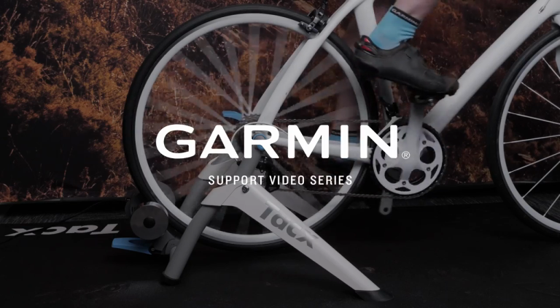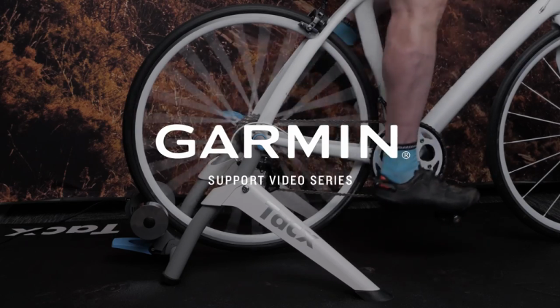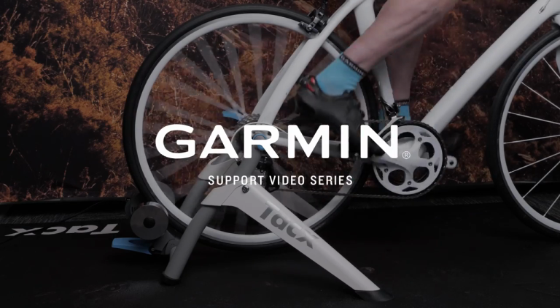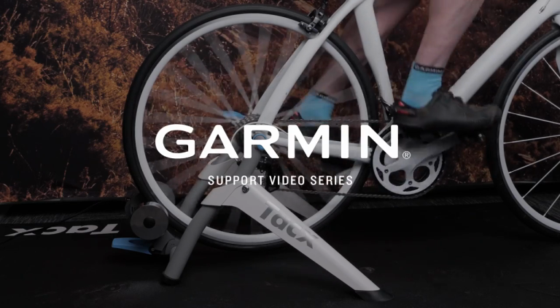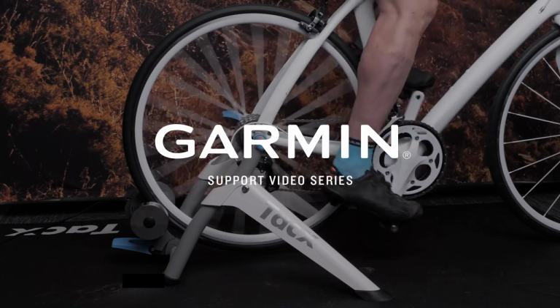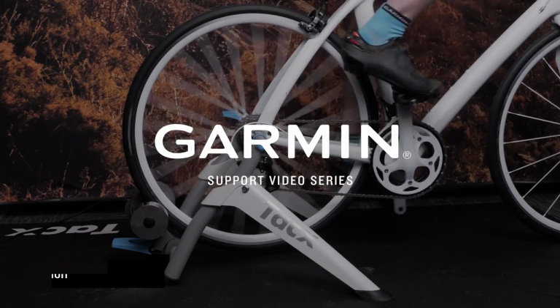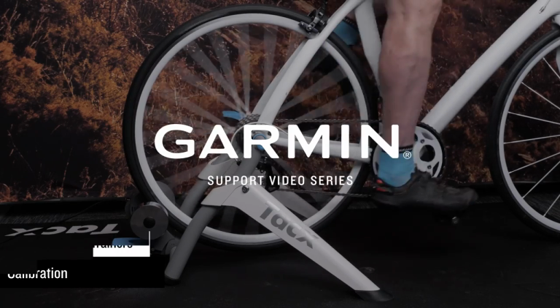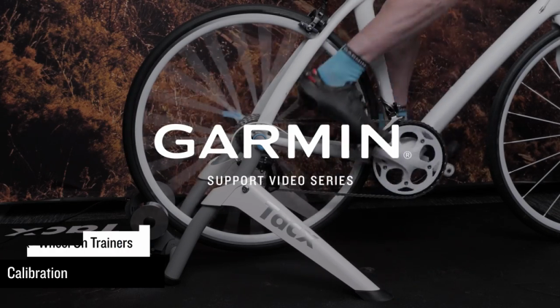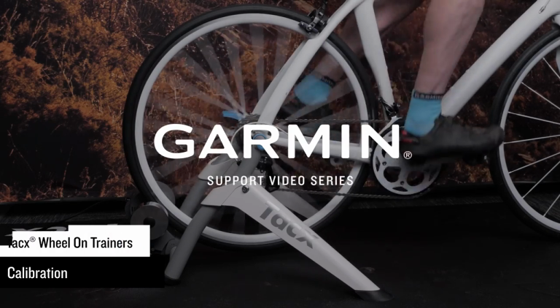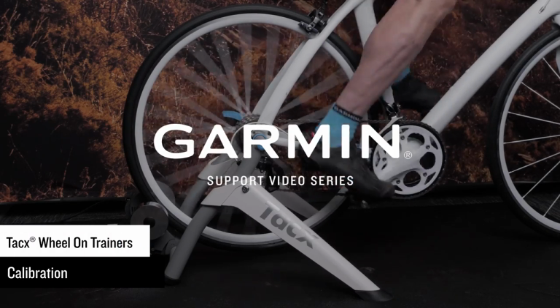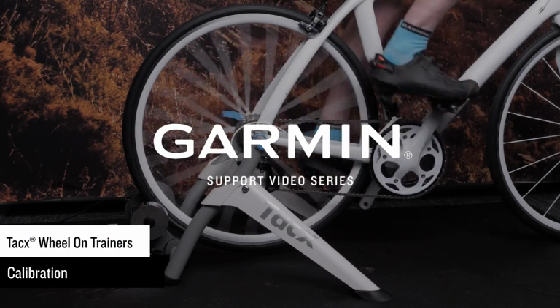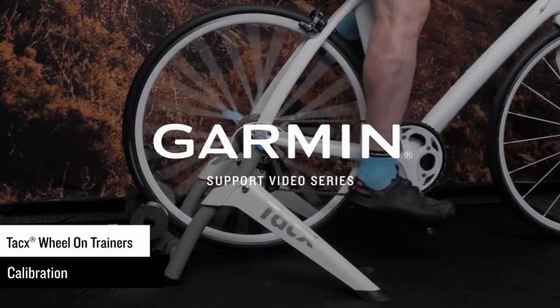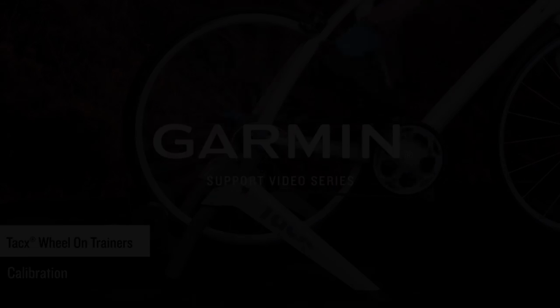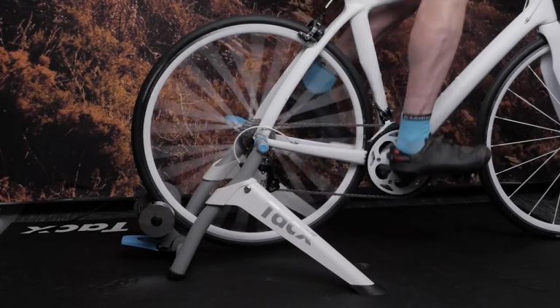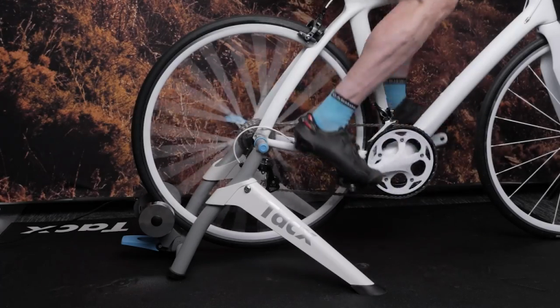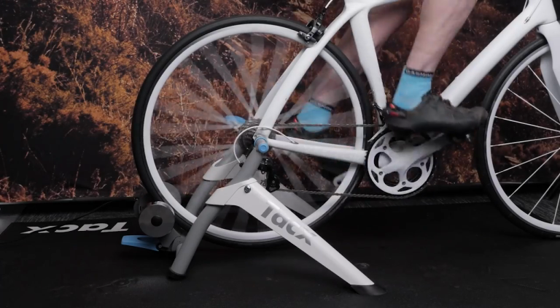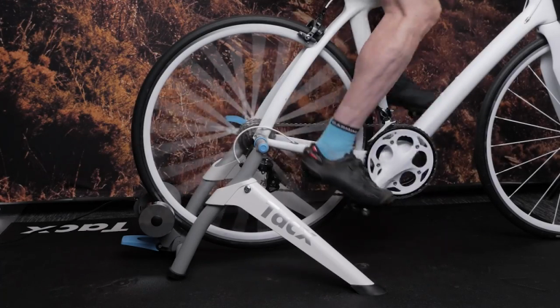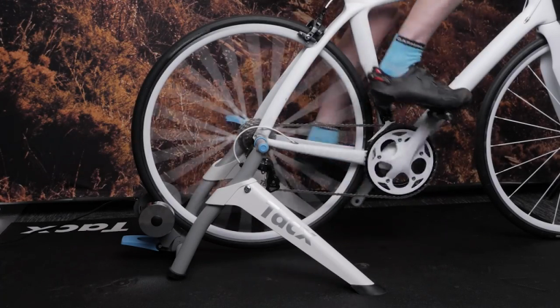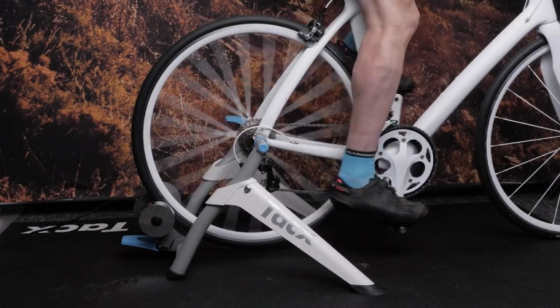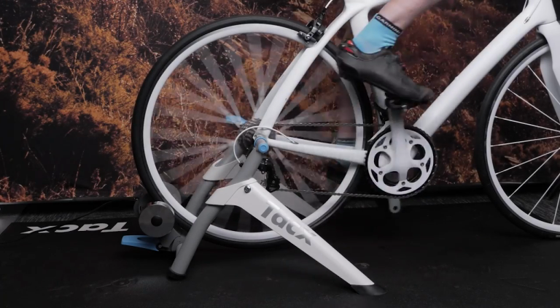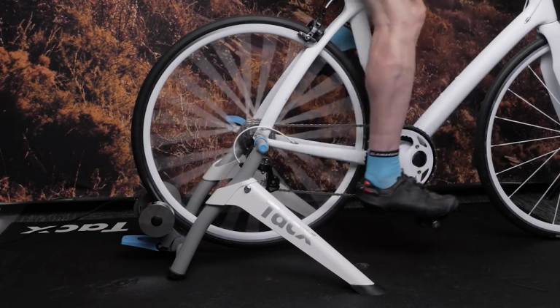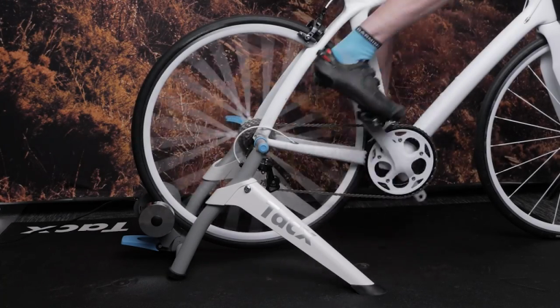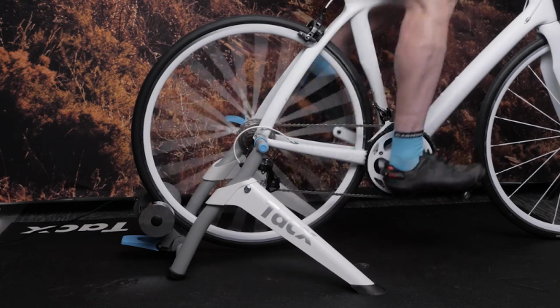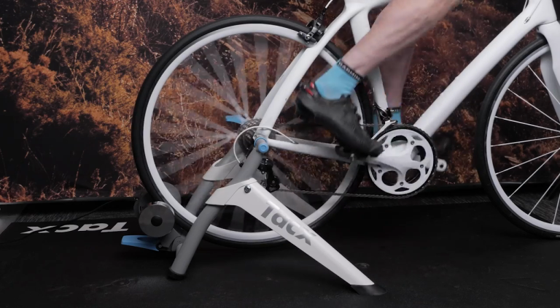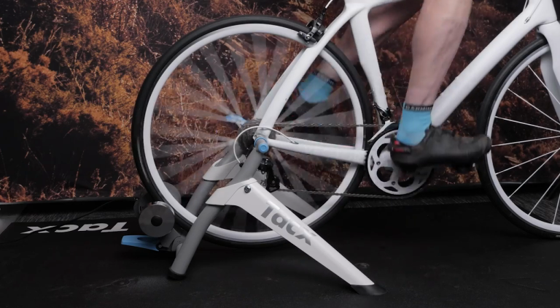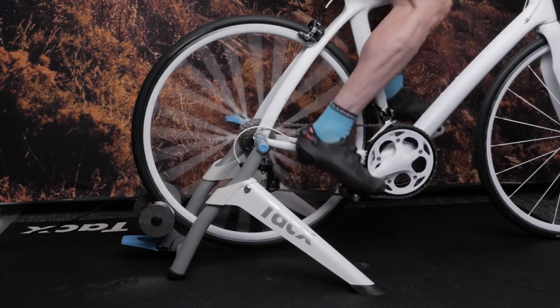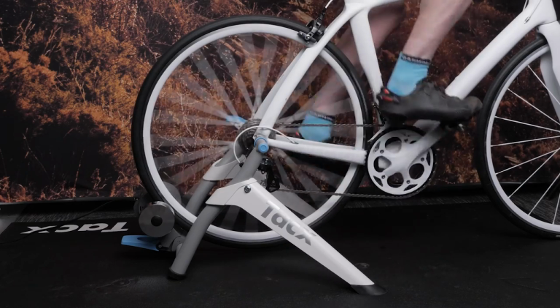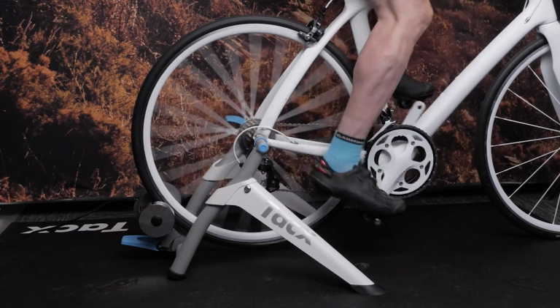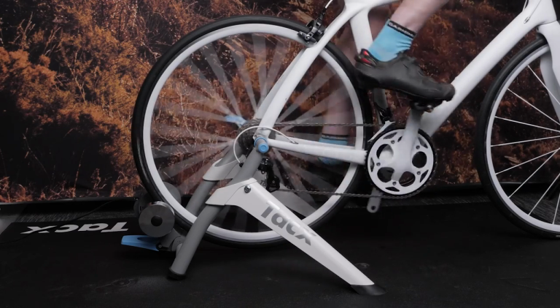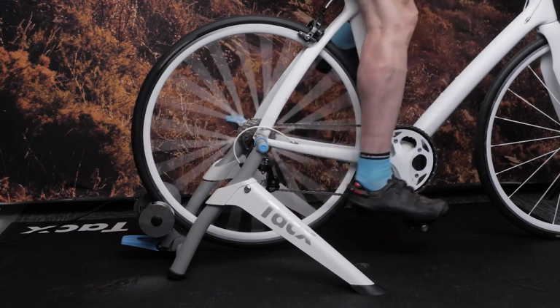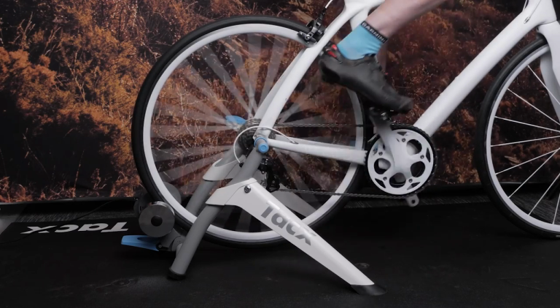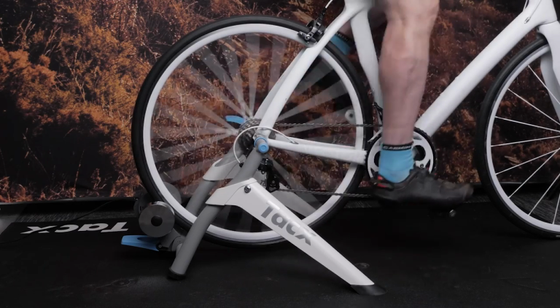Today, we will show you how to calibrate your TACS Wheel-On Trainer. For this video, you will need a TACS Wheel-On Trainer with your bike installed and tire inflated to the recommended PSI. We will be using a TACS Flow Trainer for this video.